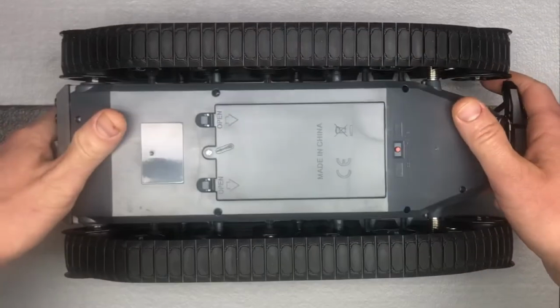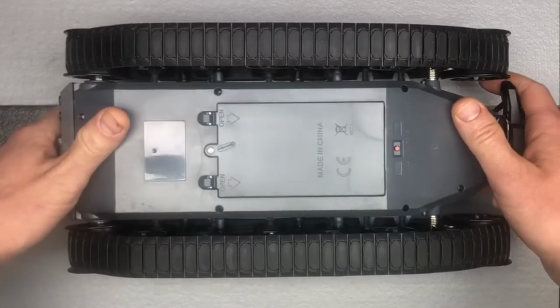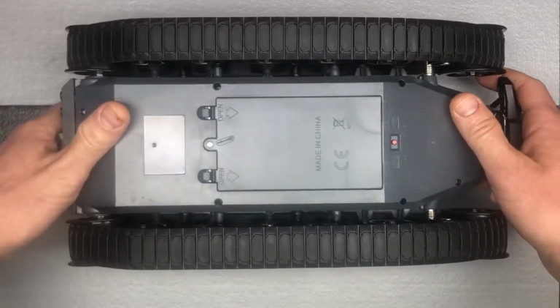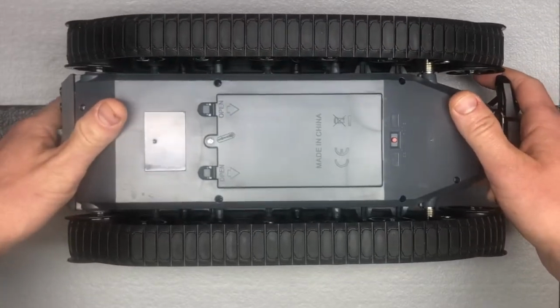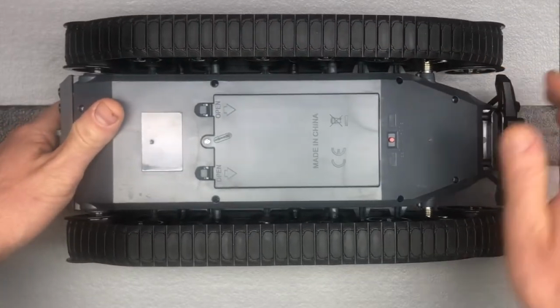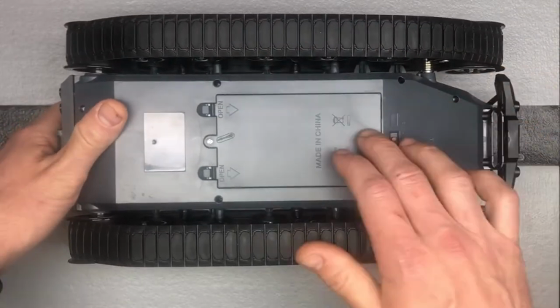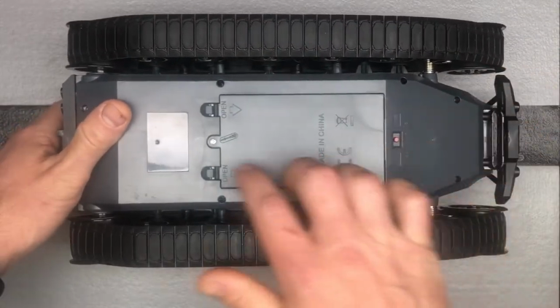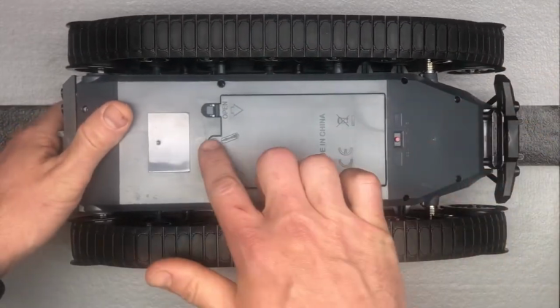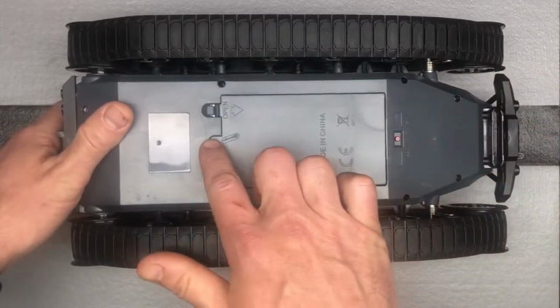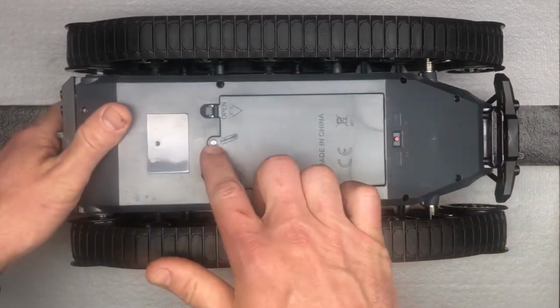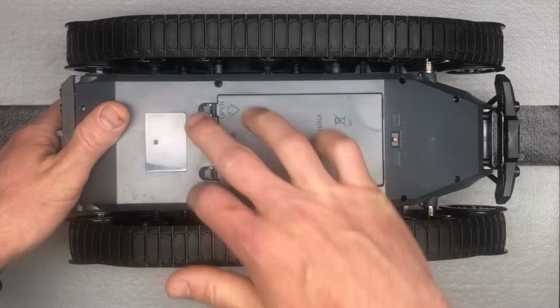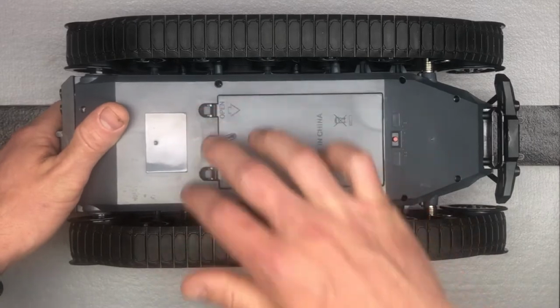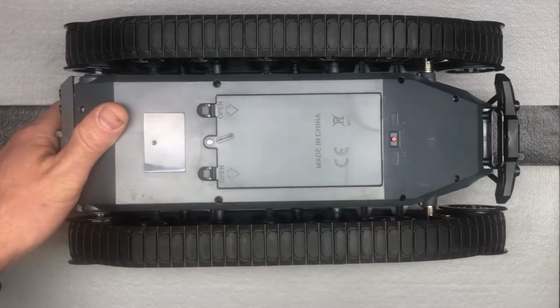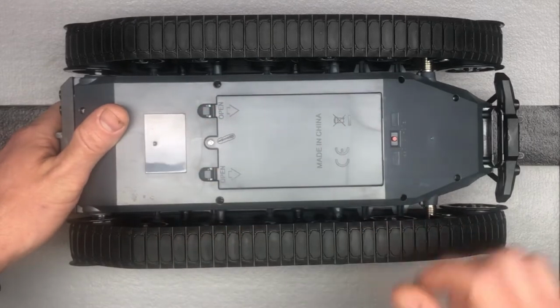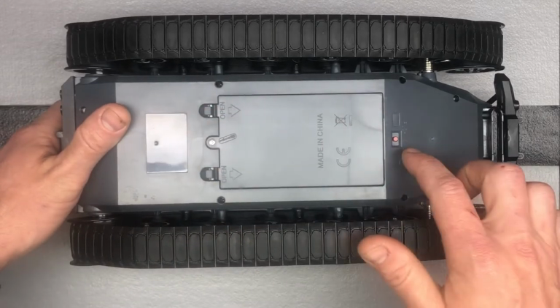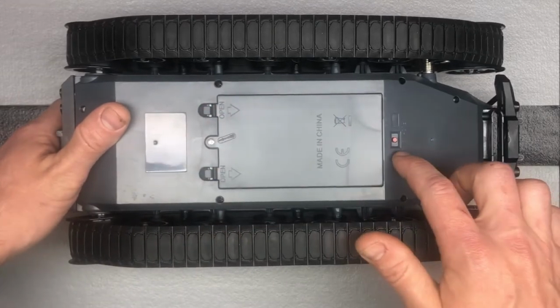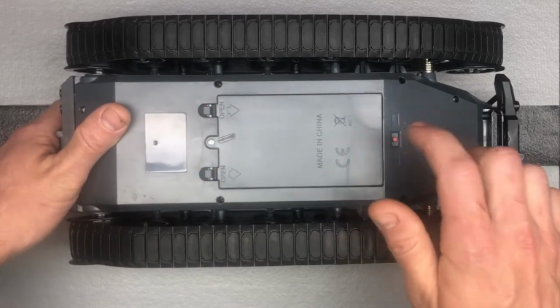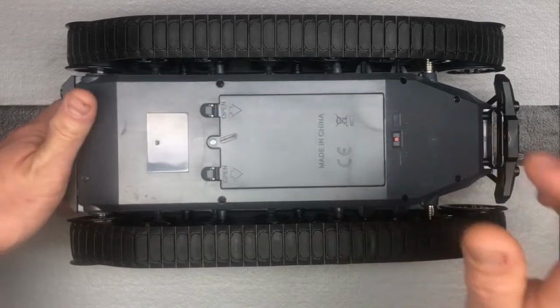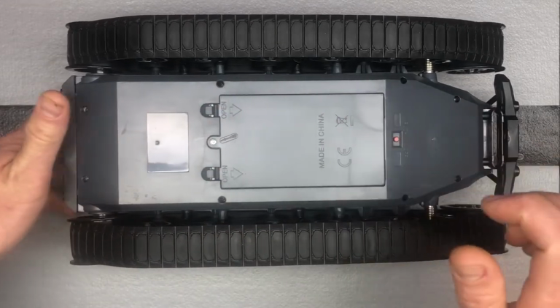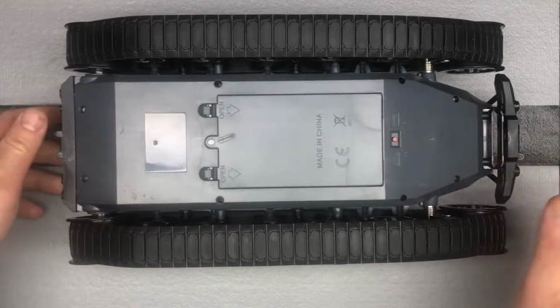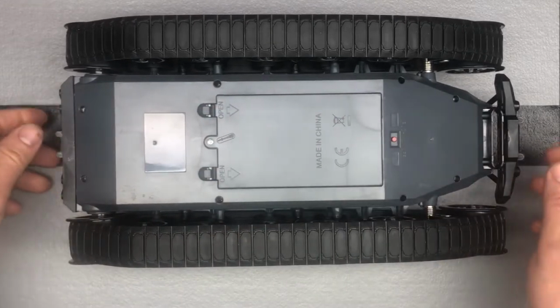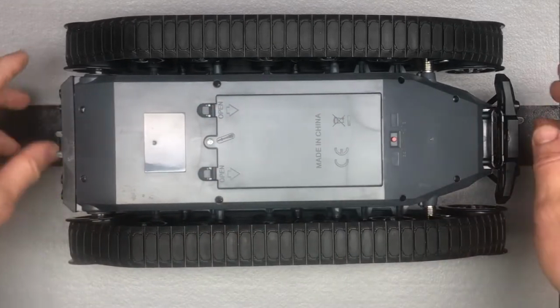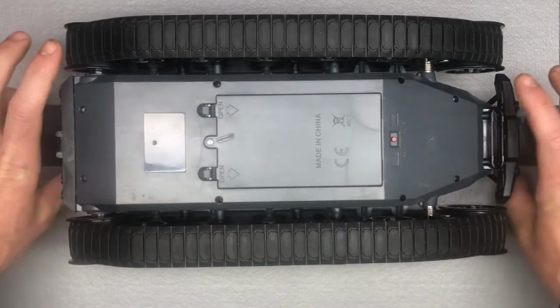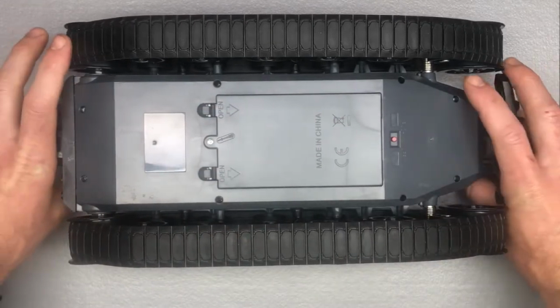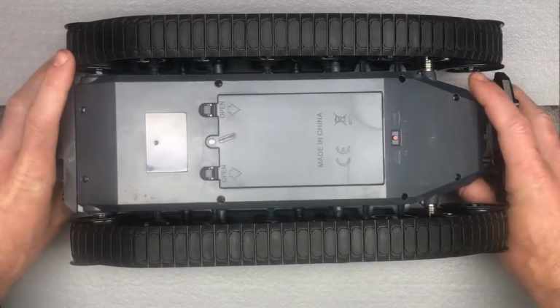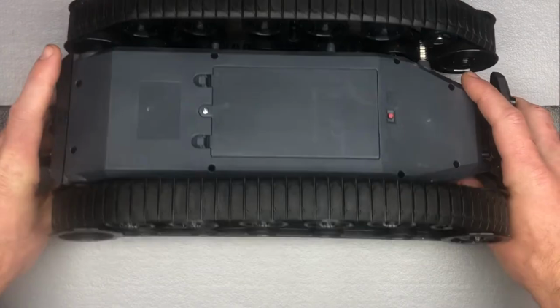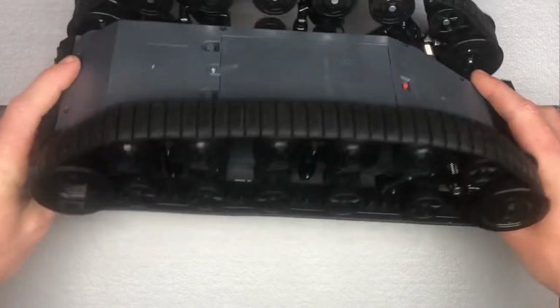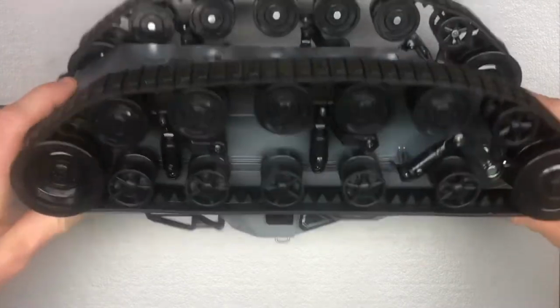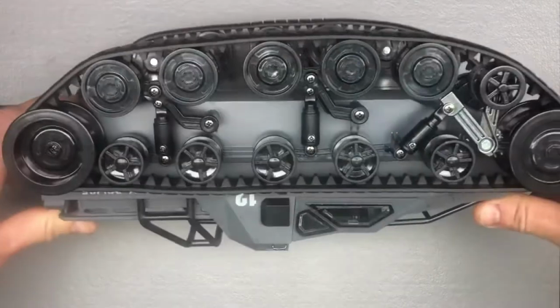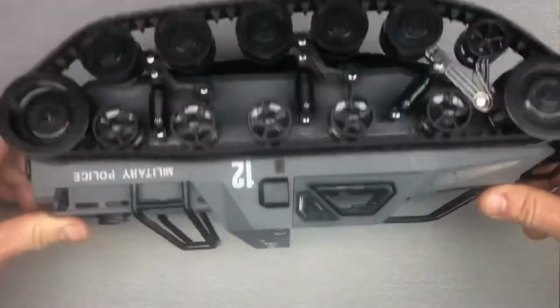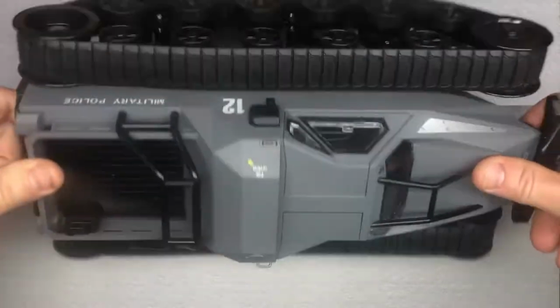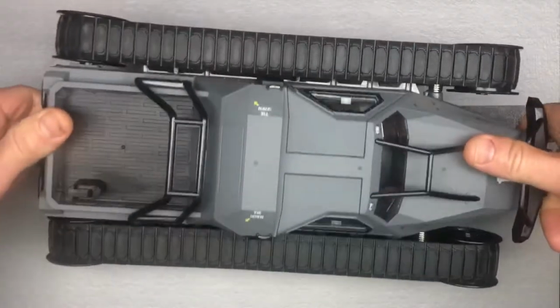Here's your battery compartment down here — it screws on. Click it open. Power button — just push it to turn it on. Flip it back.